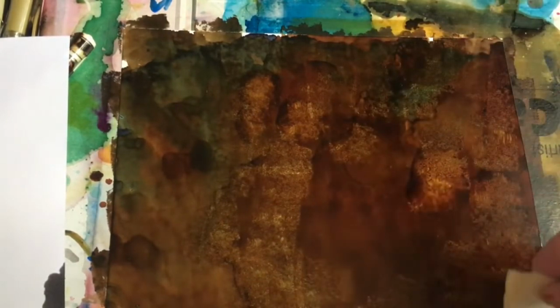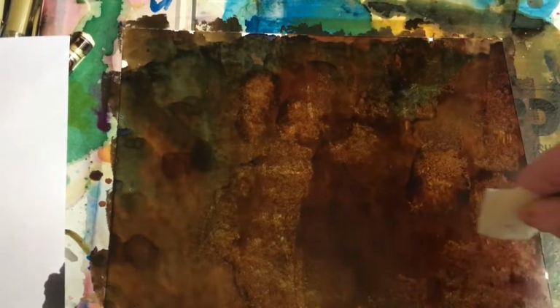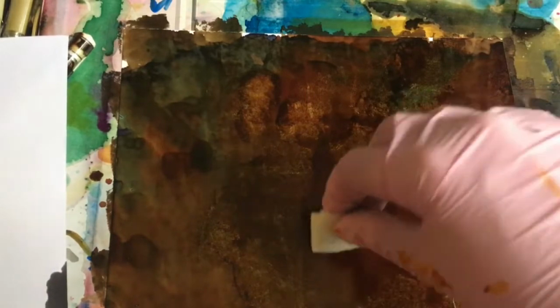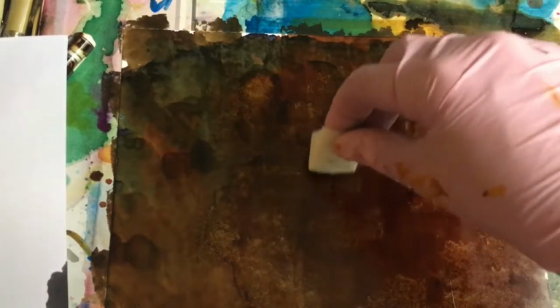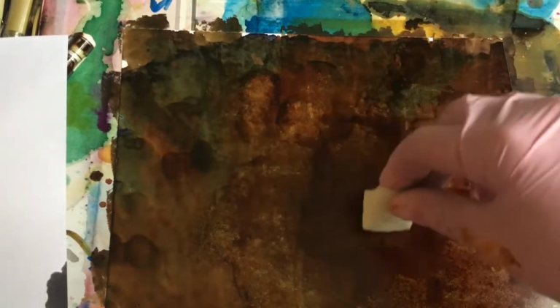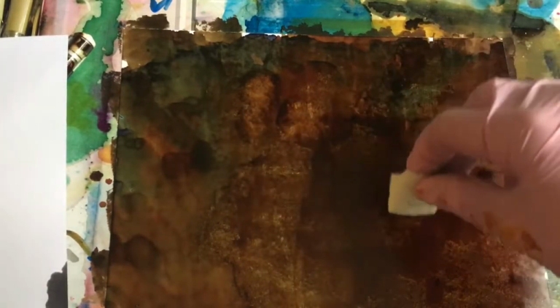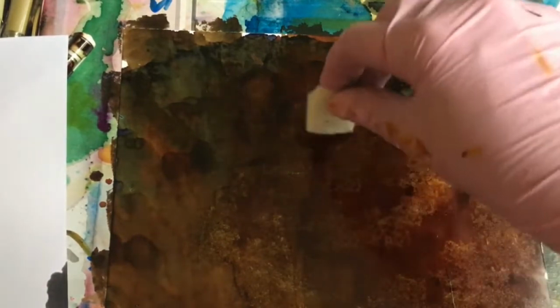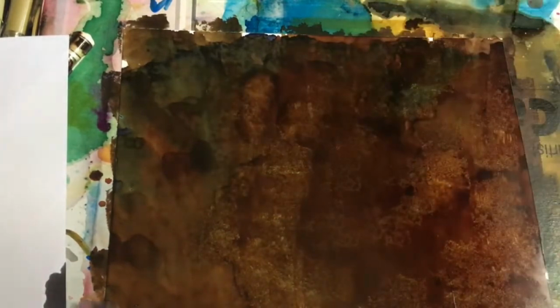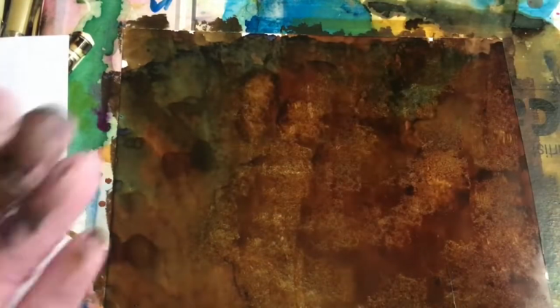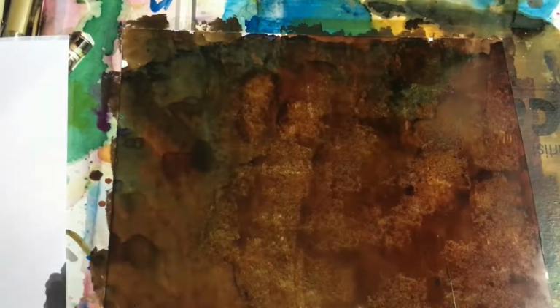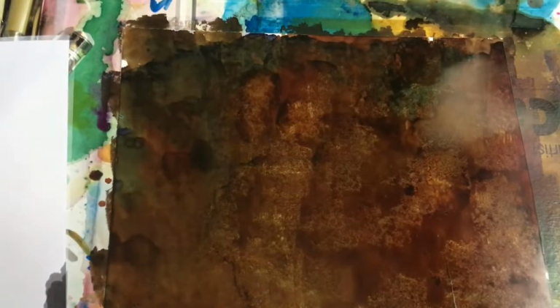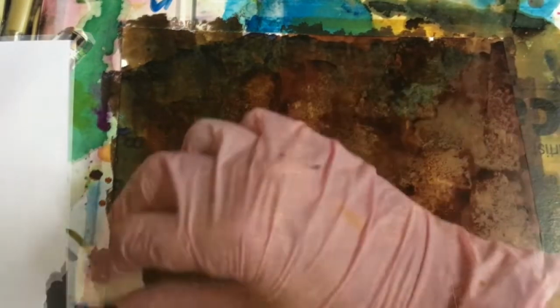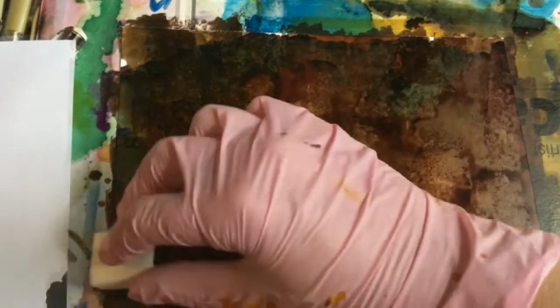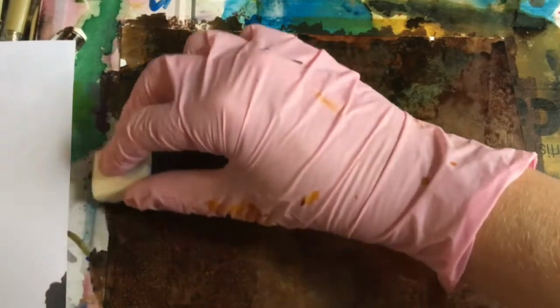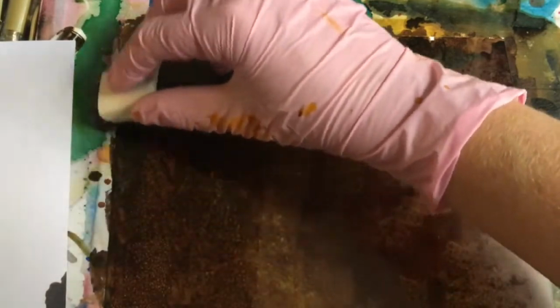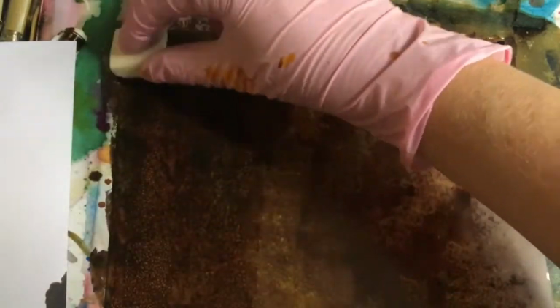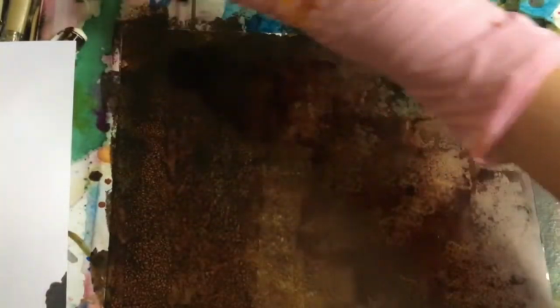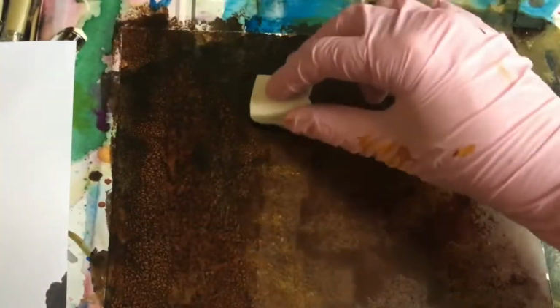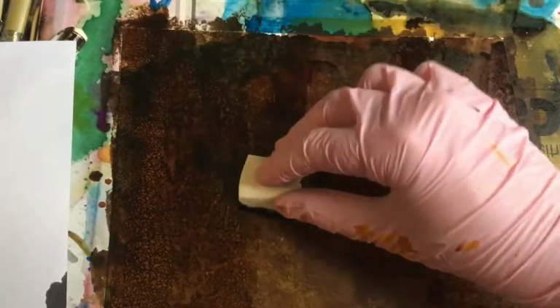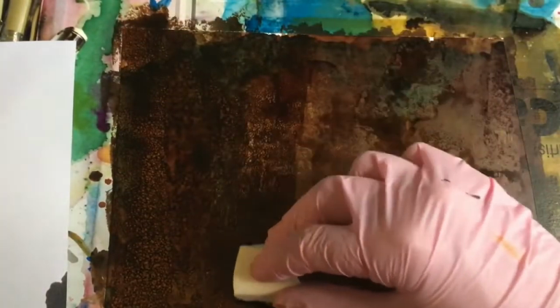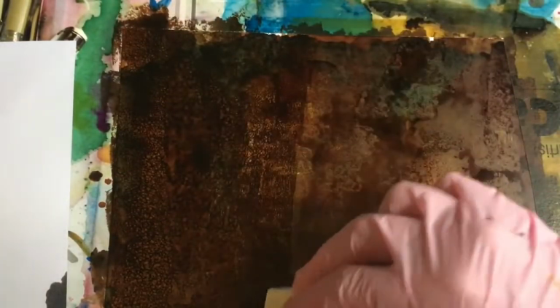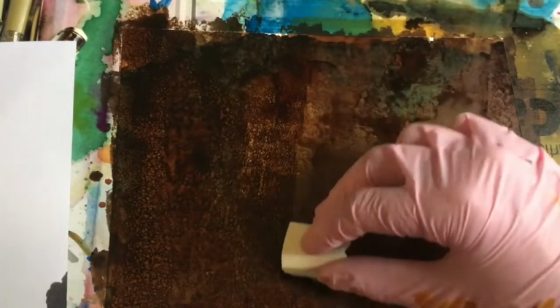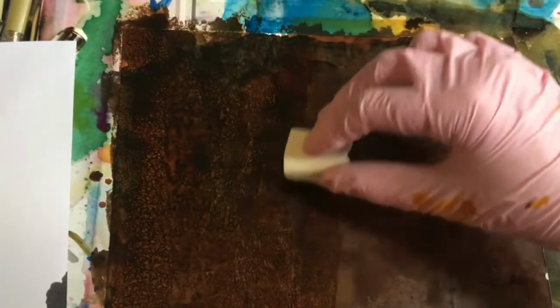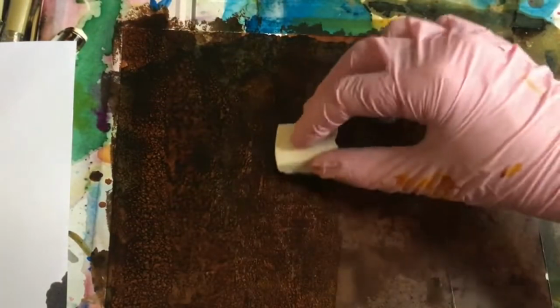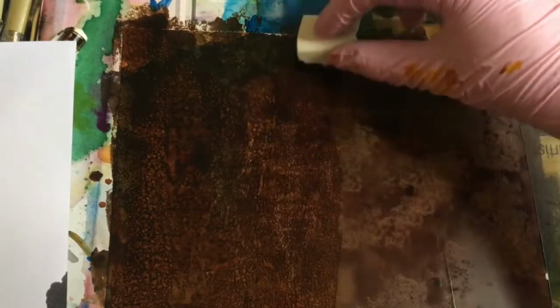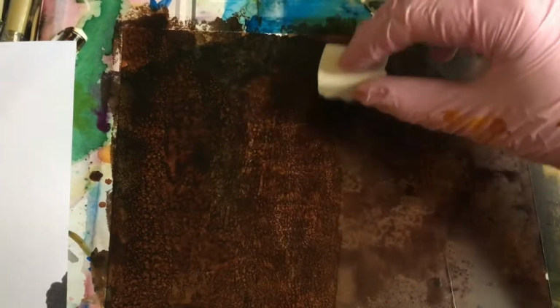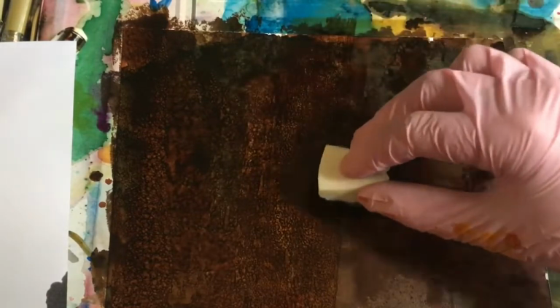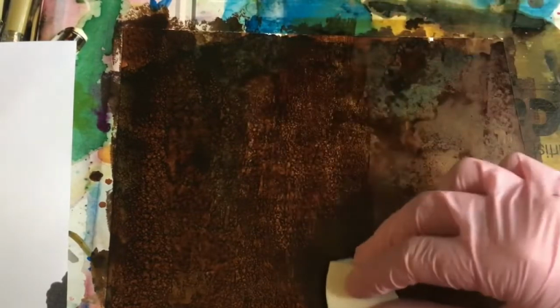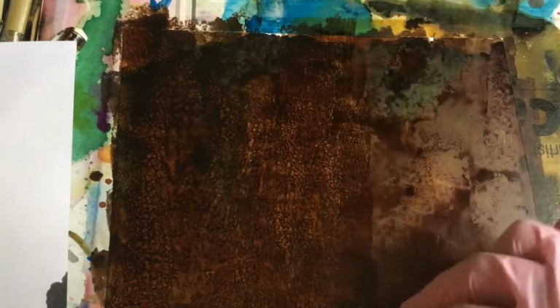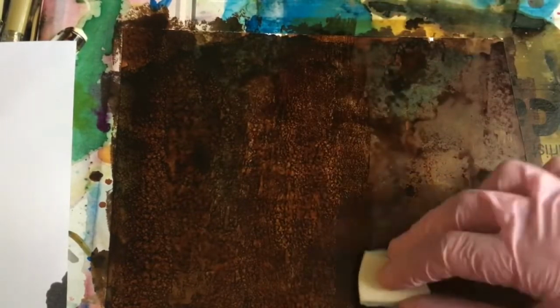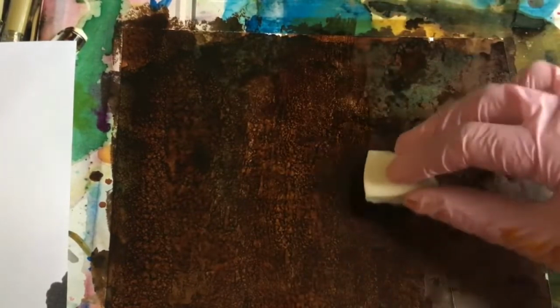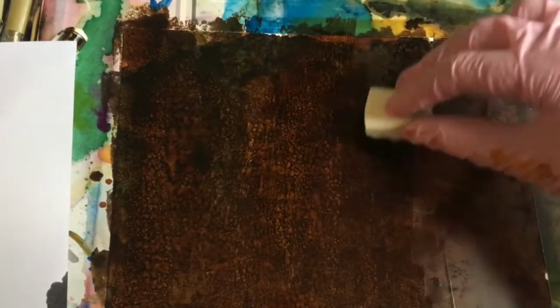I'll let this dry, just laying flat here. Actually, as it's drying, I picked up the sponge and I'm just re-putting the texture on it. You get different effects as things are drying.